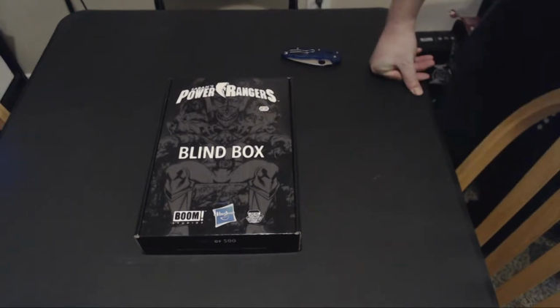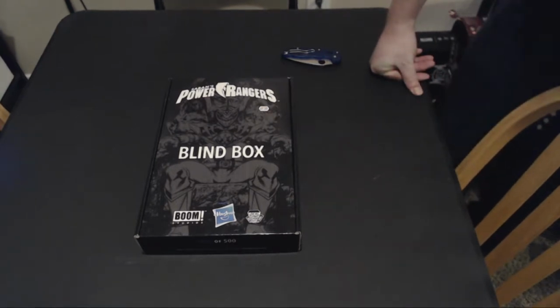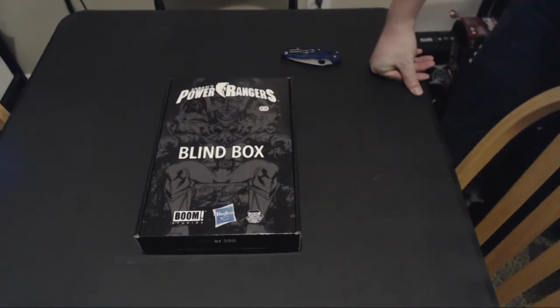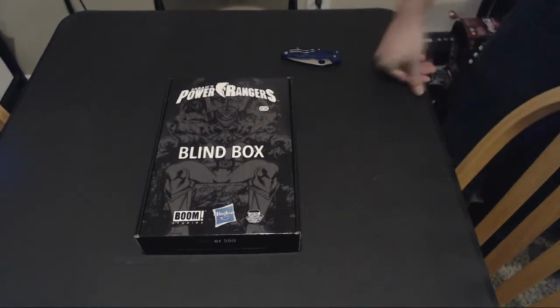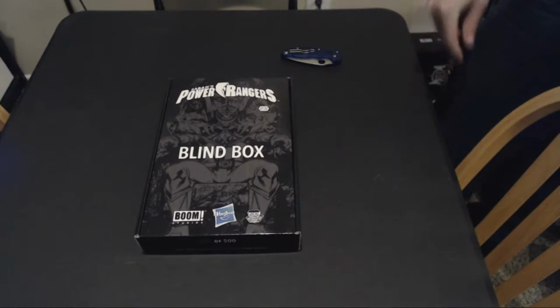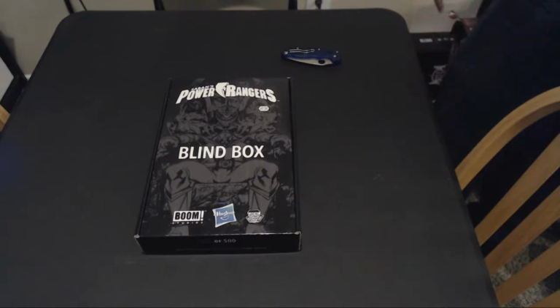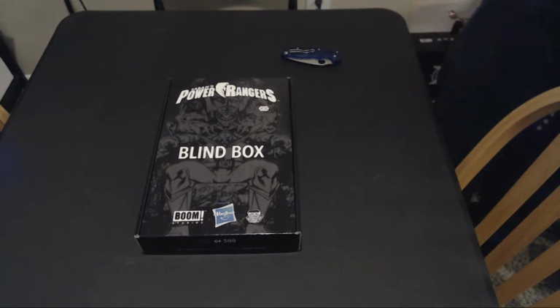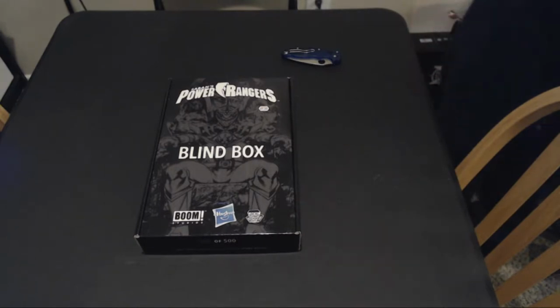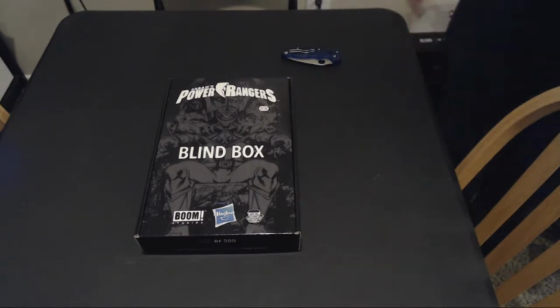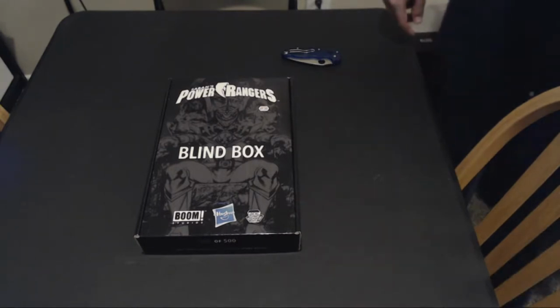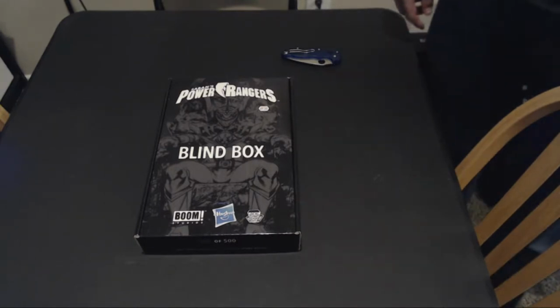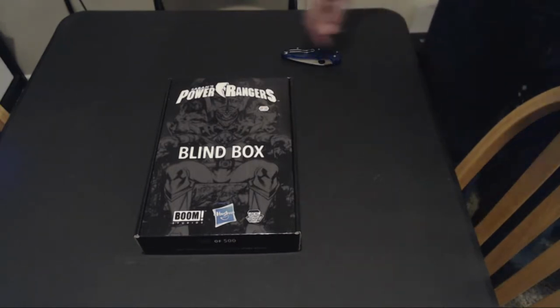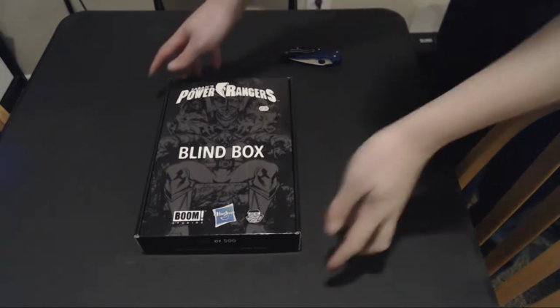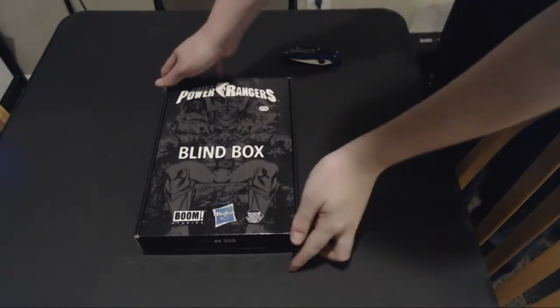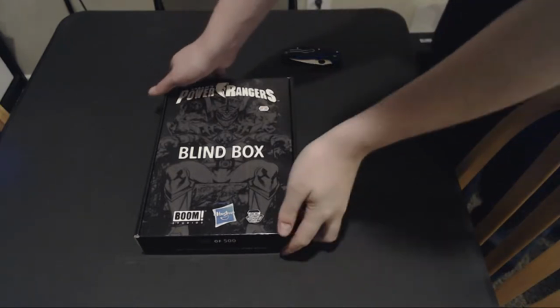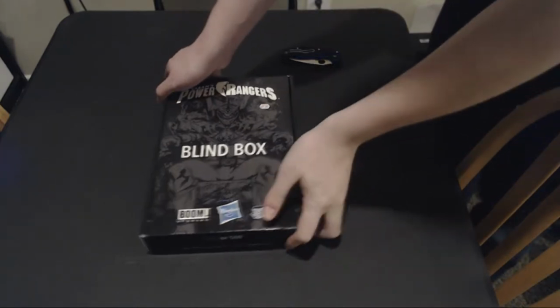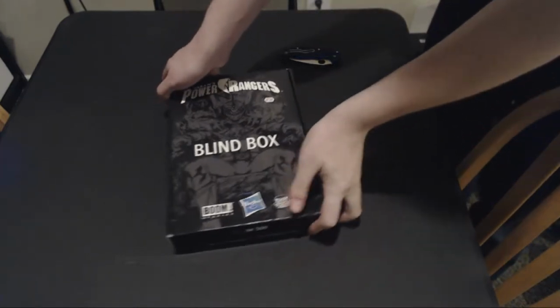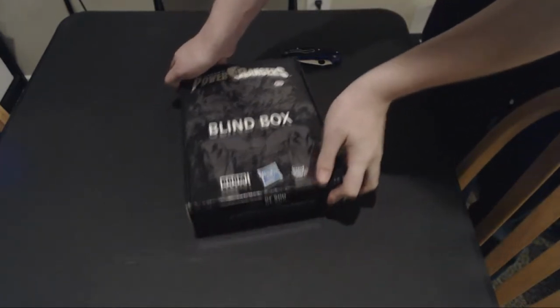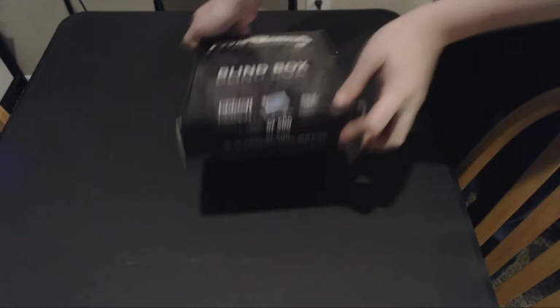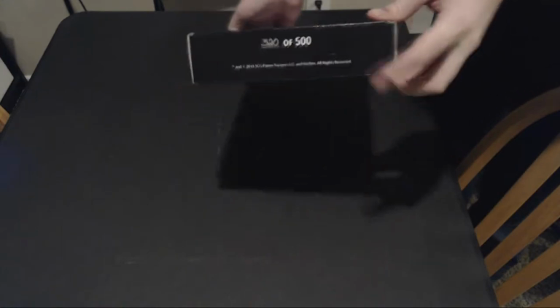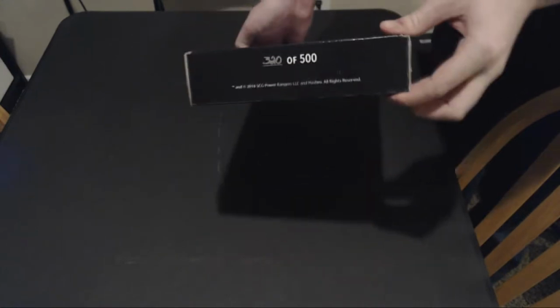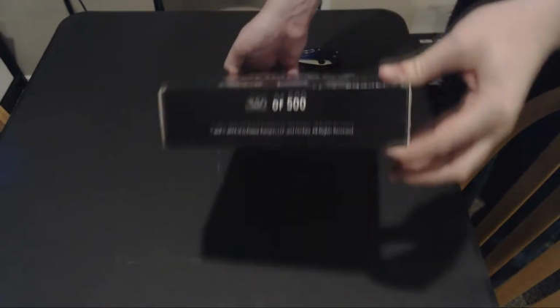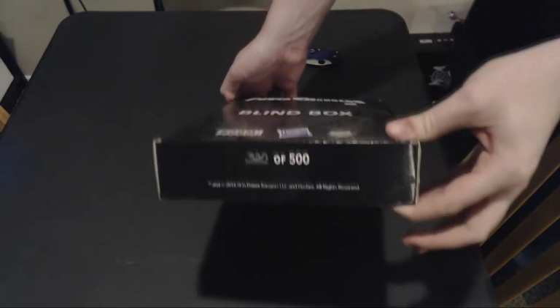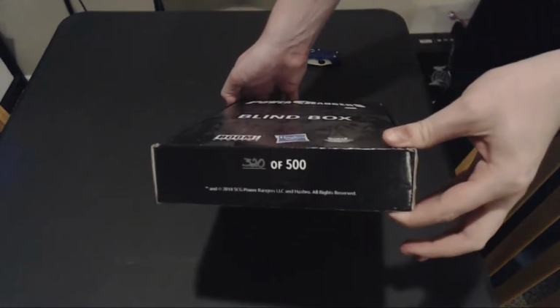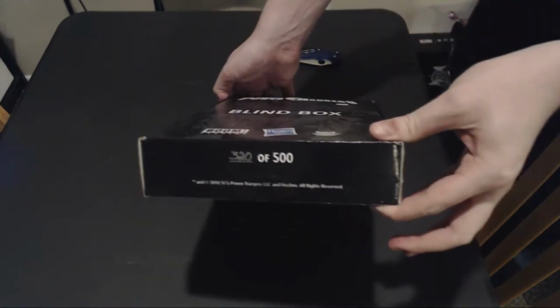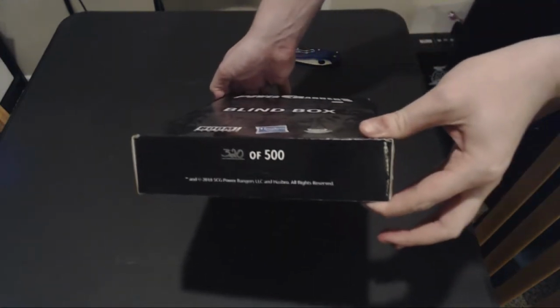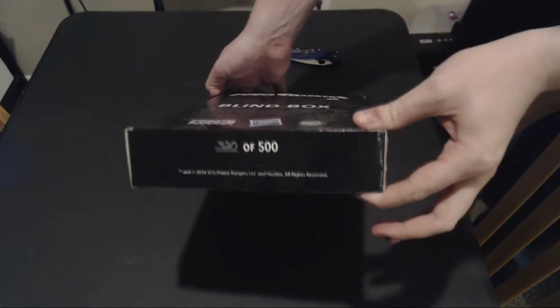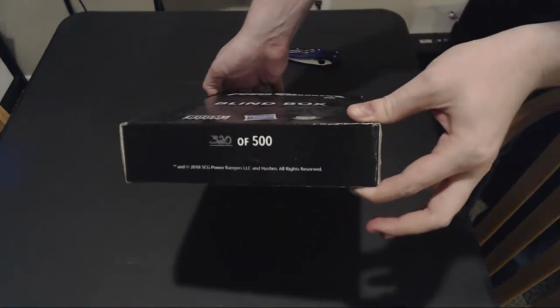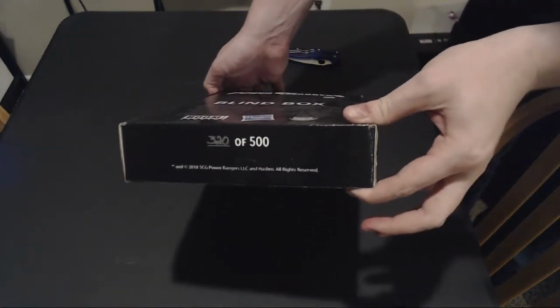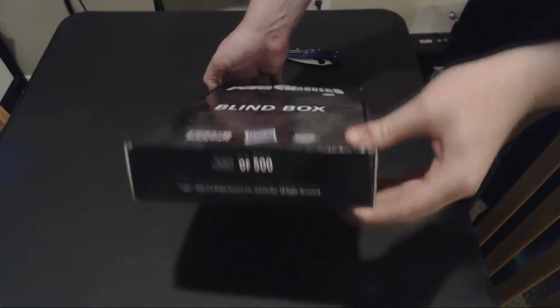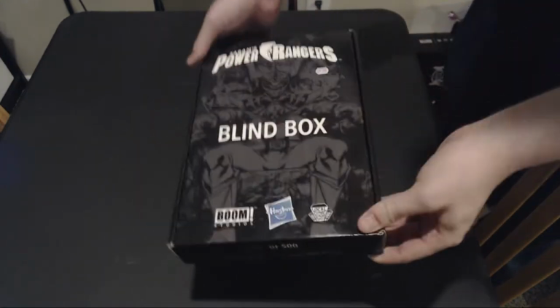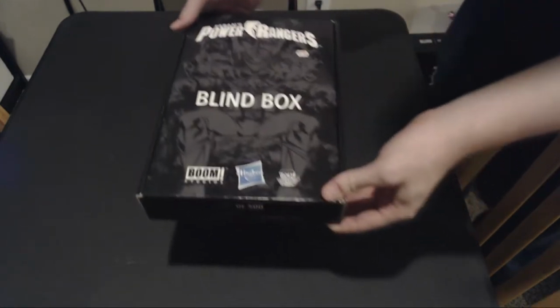This came out in November. They only put out 500 of these, and I was lucky enough to find it at my local shop. This is number 320 out of 500.